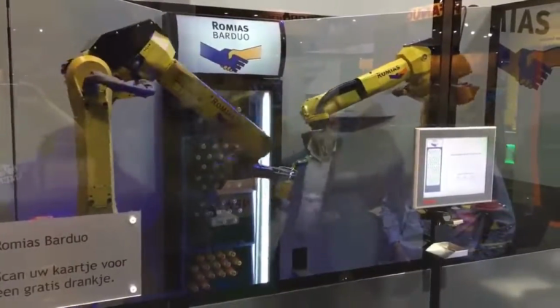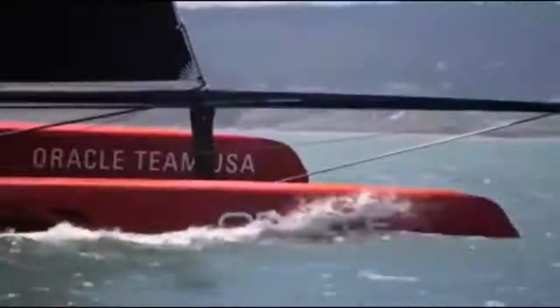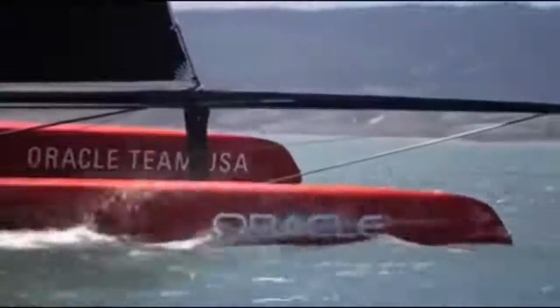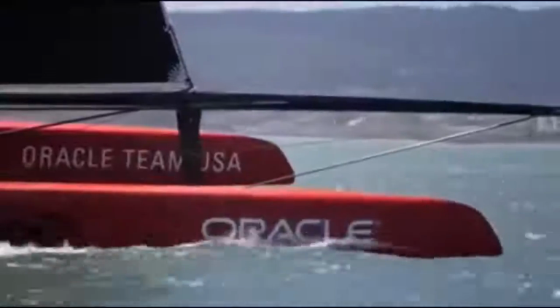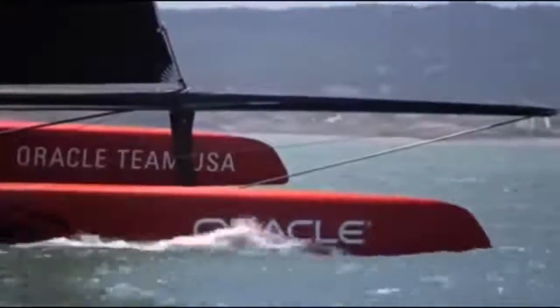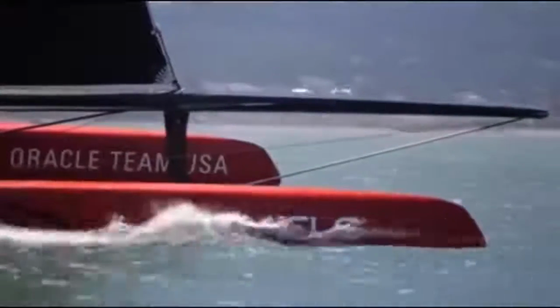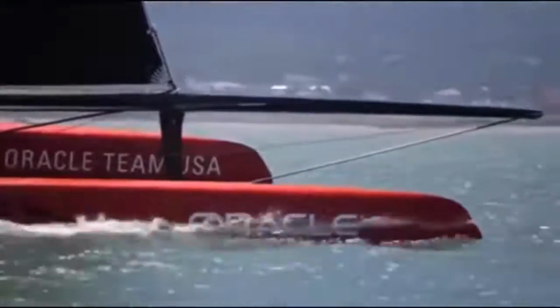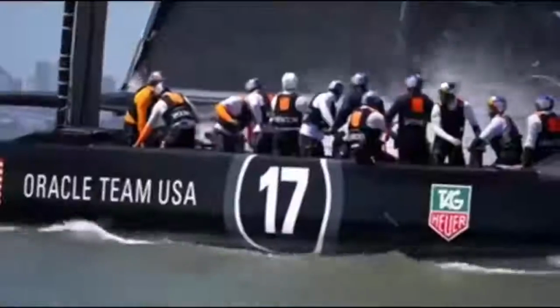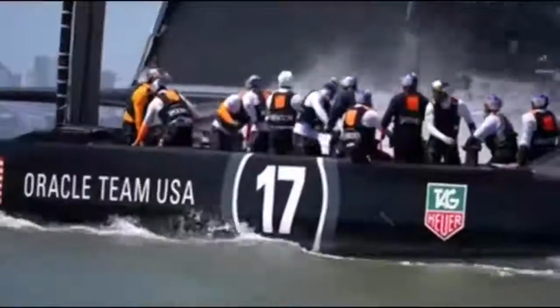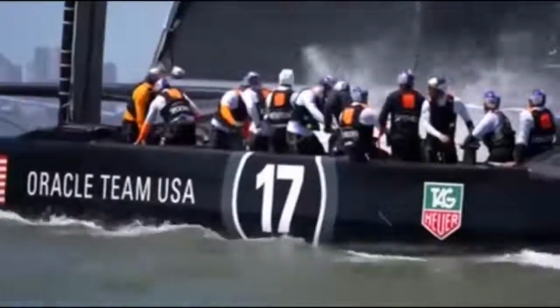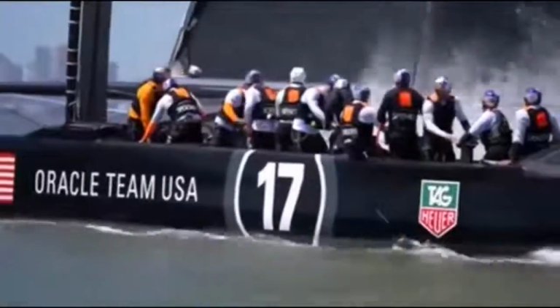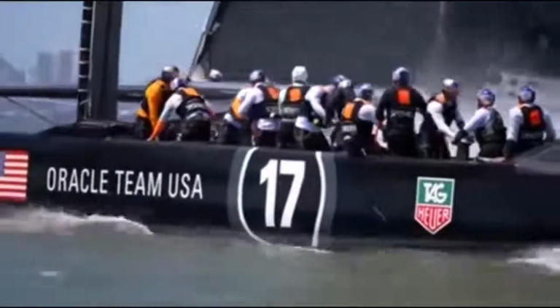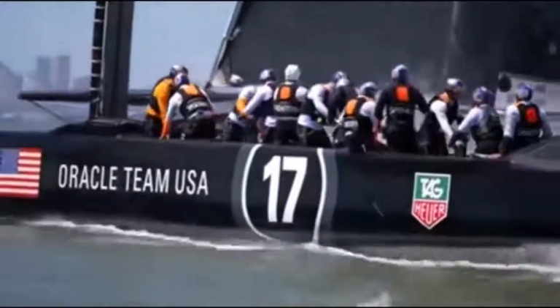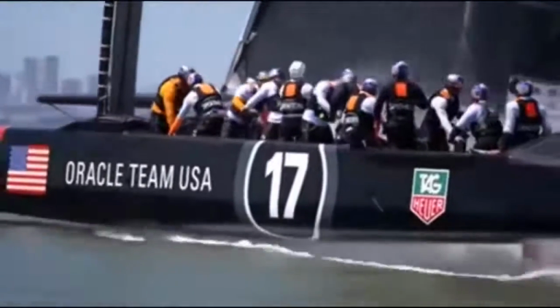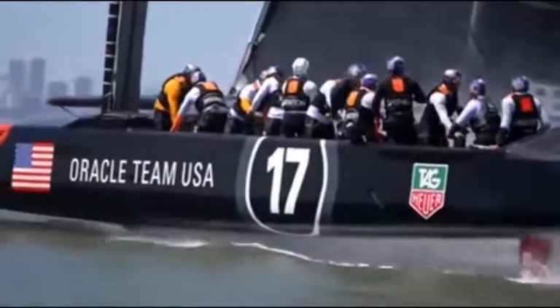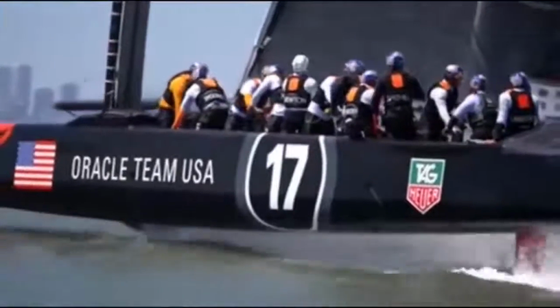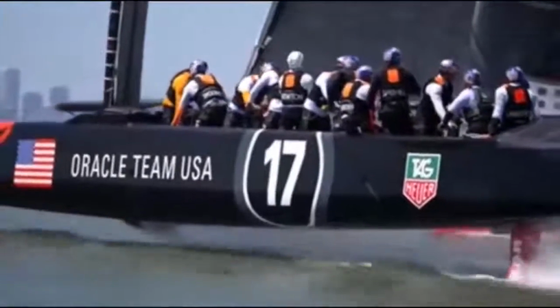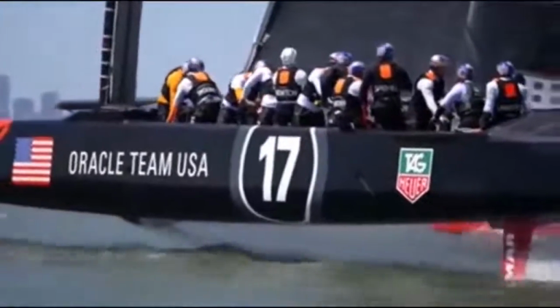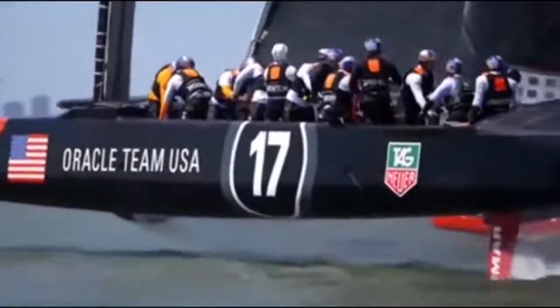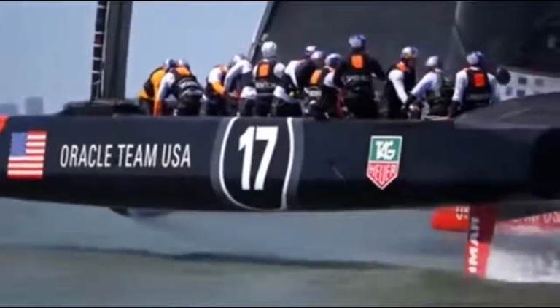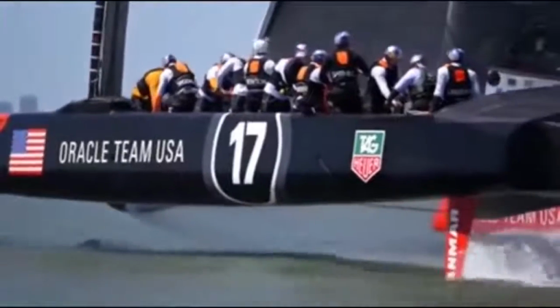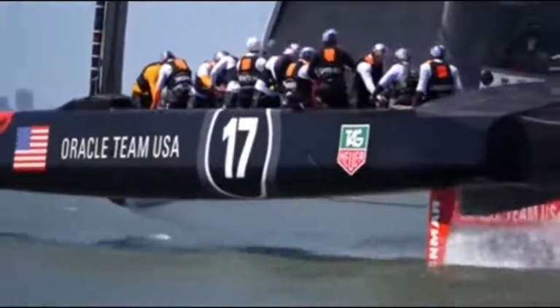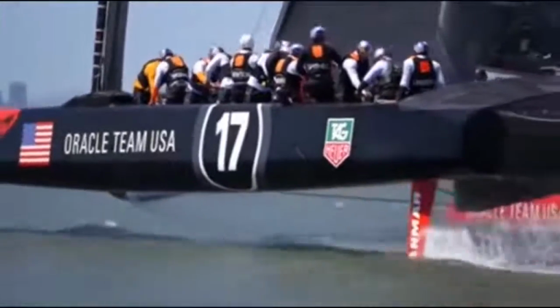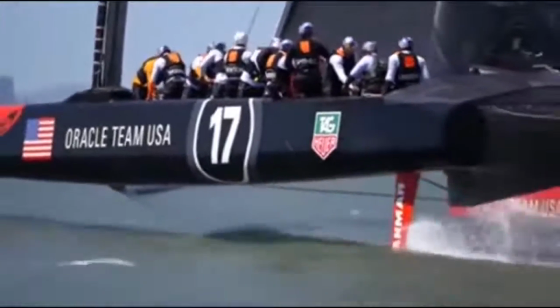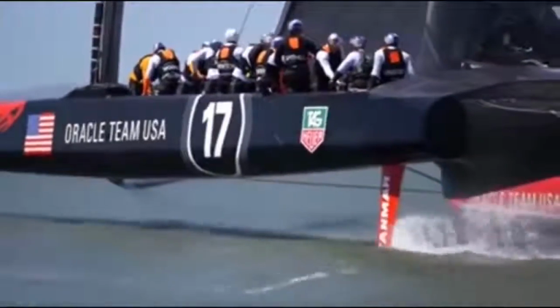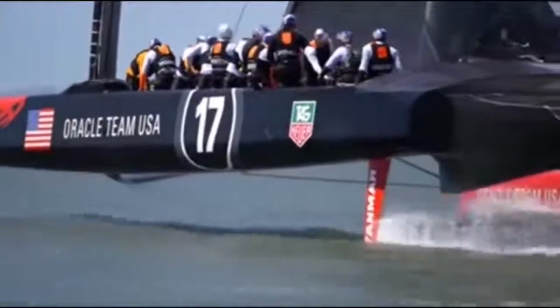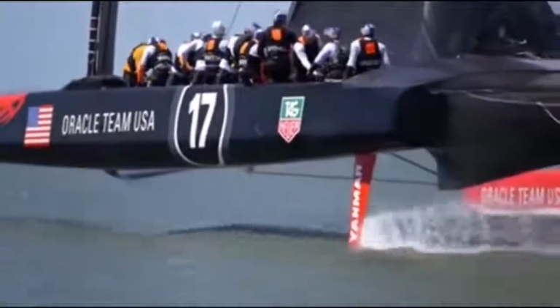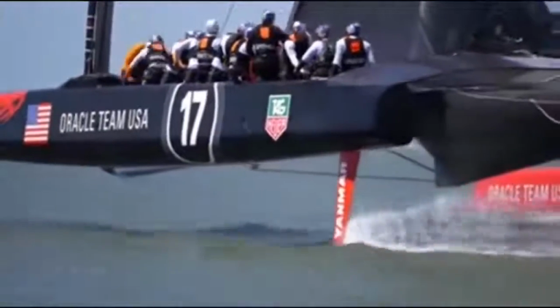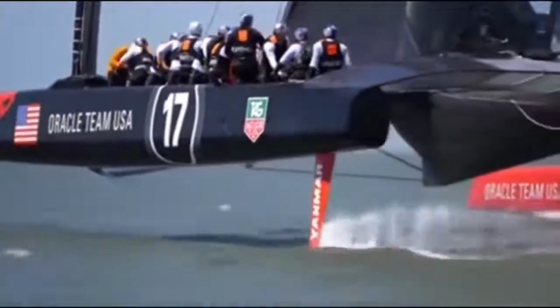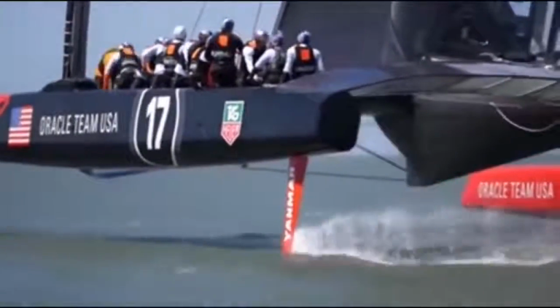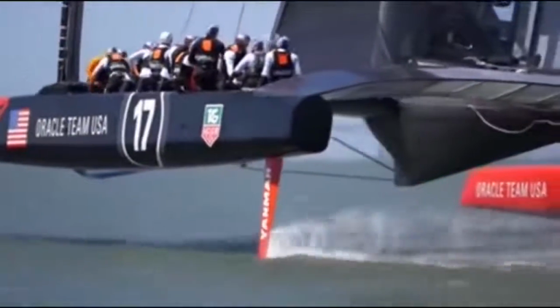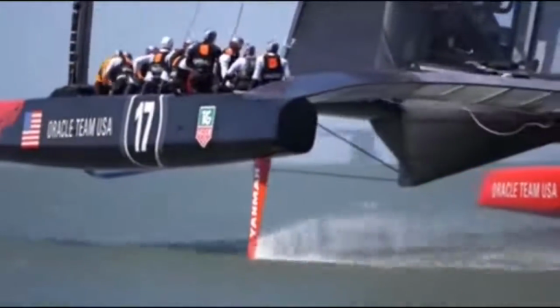A catamaran is a watercraft with a very distinct look because of the hulls they have. A crazy hydrofoil catamaran made by the Oracle team looks like nothing else on the water and can reach incredible speeds.